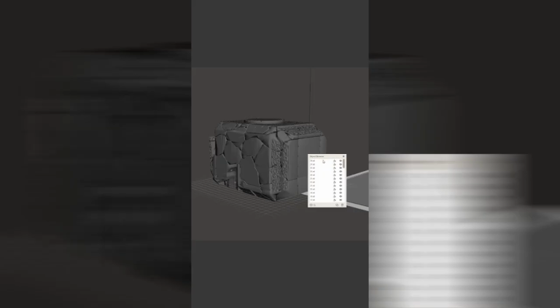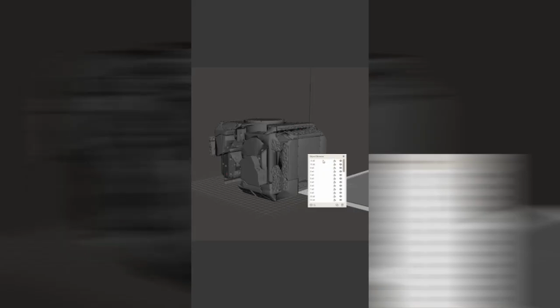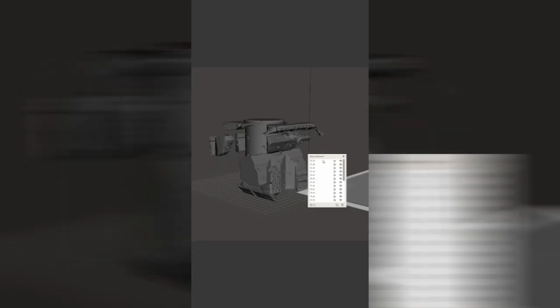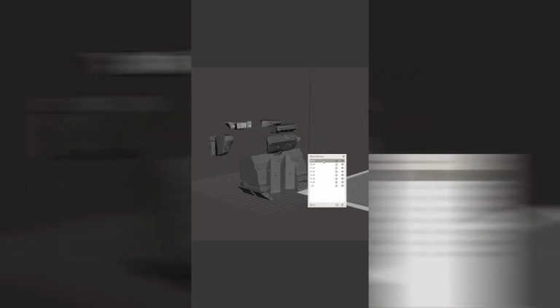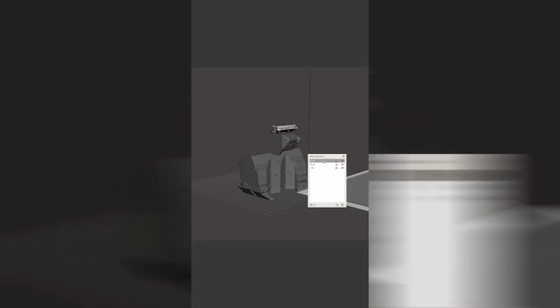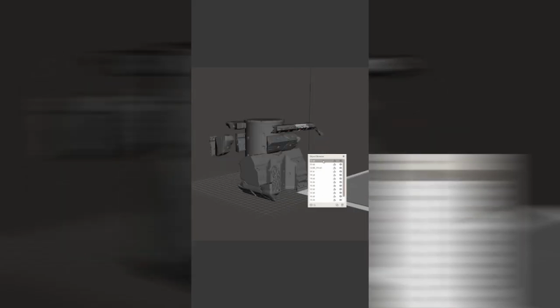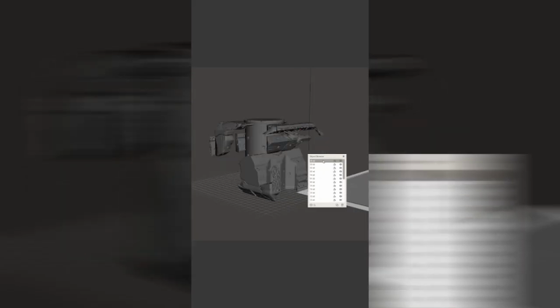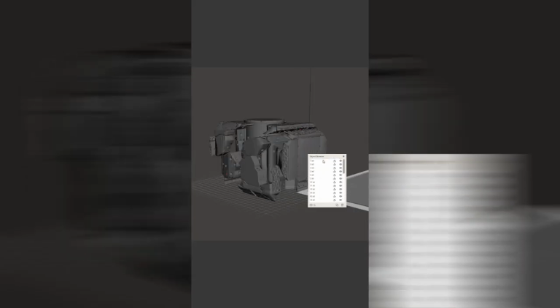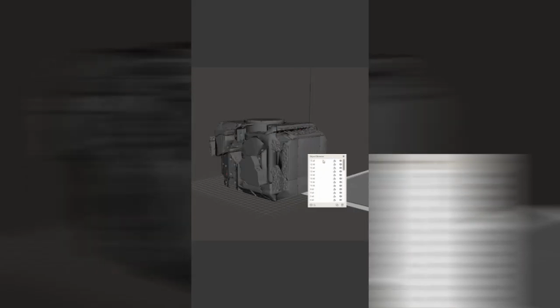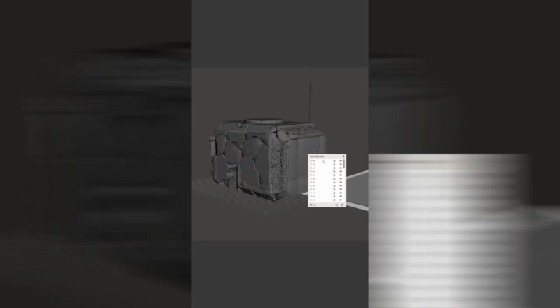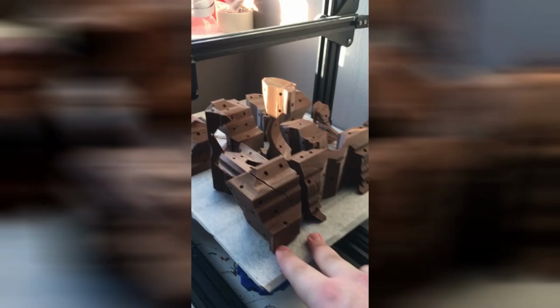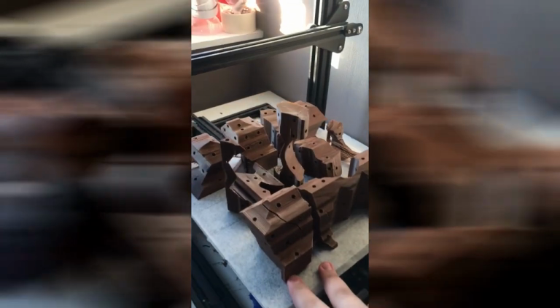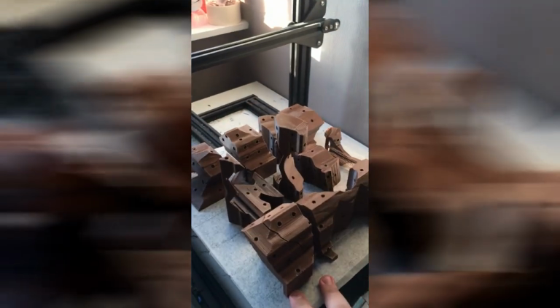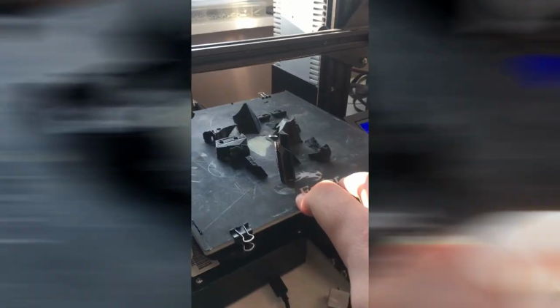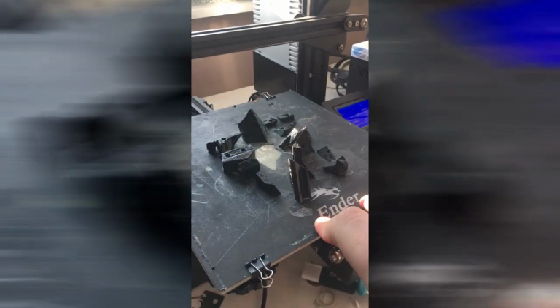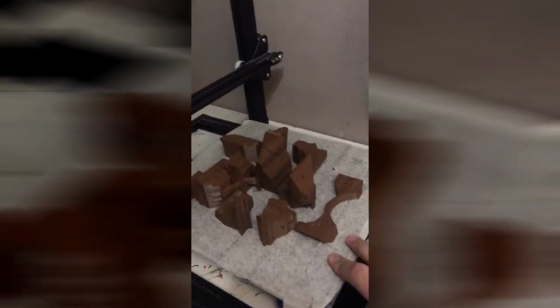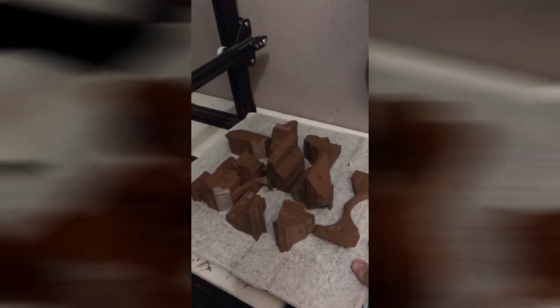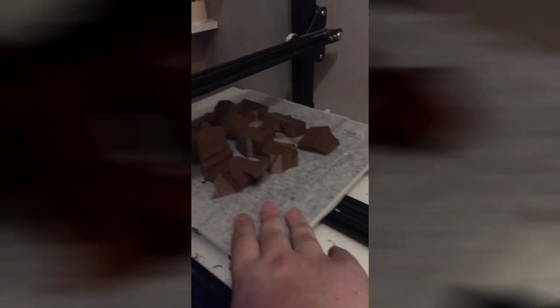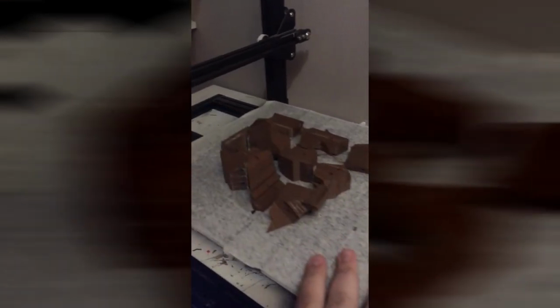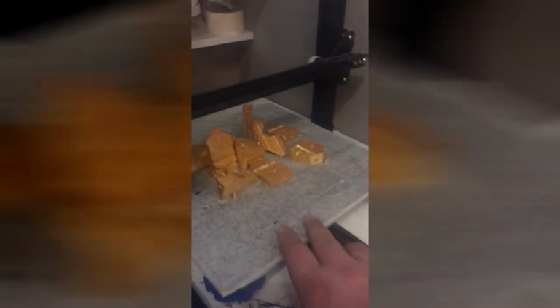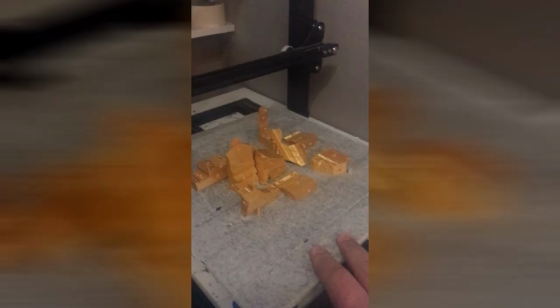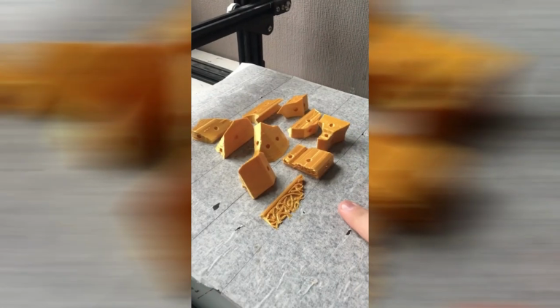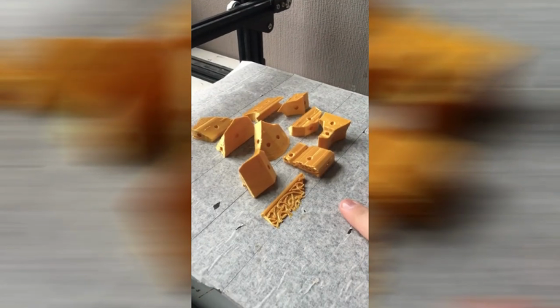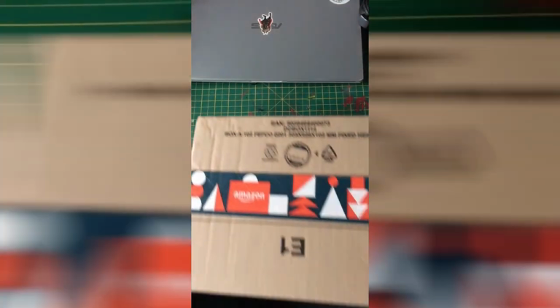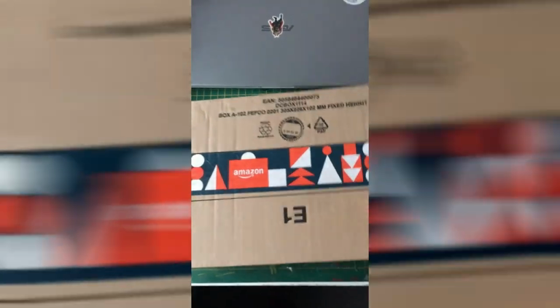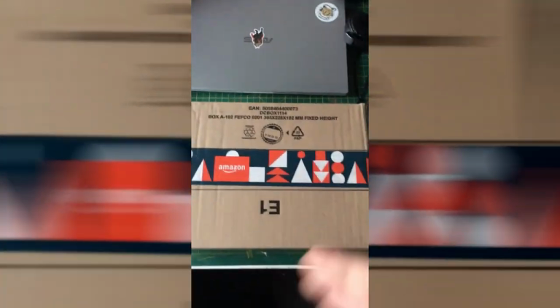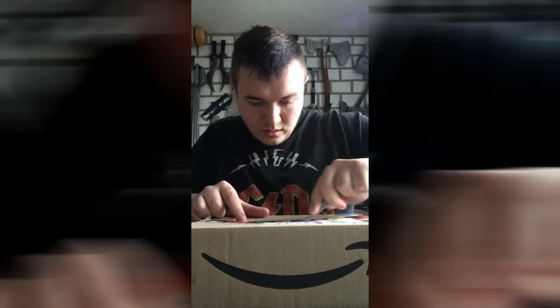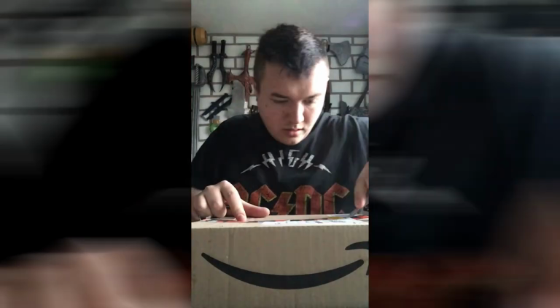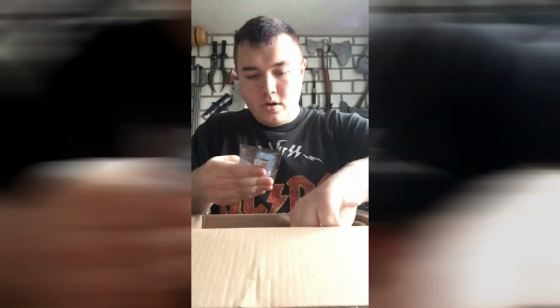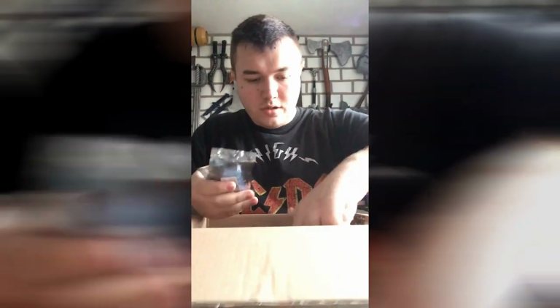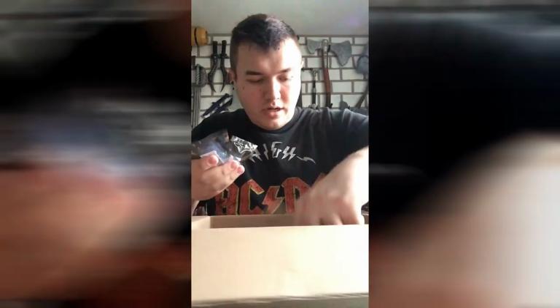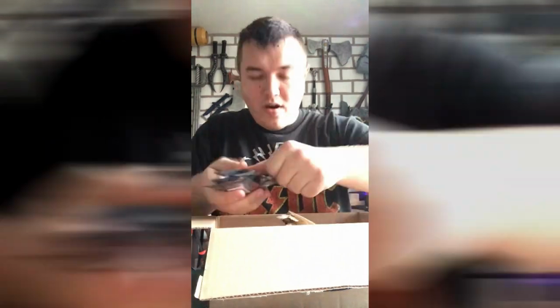You want to be able to take everything apart and then put it all back together over and over again. In order to print all of these parts, I actually switched the extruder nozzle on my CR10 — I changed it from a 1mm nozzle to a 0.4mm nozzle, as there are a lot more intricate details on these parts.